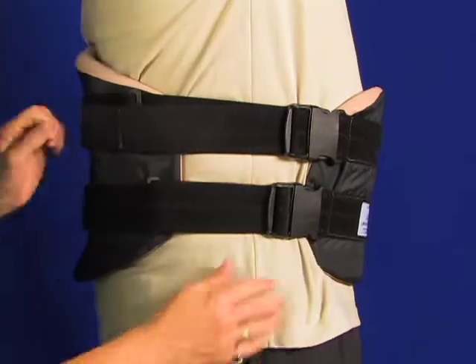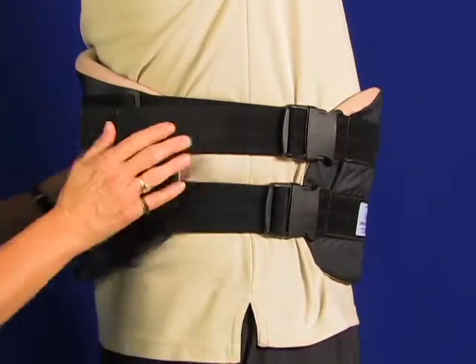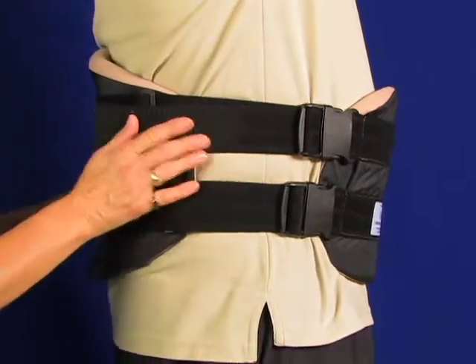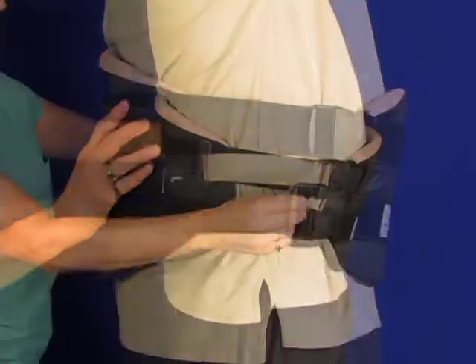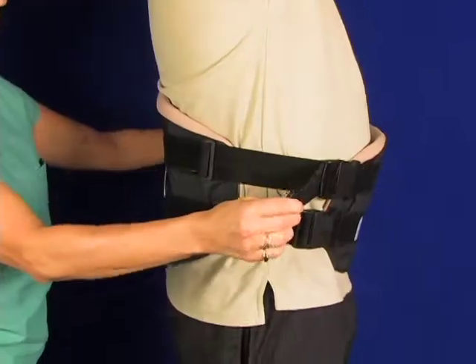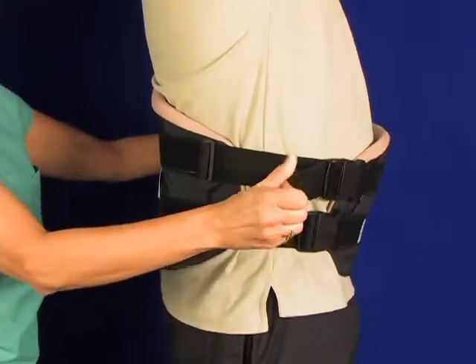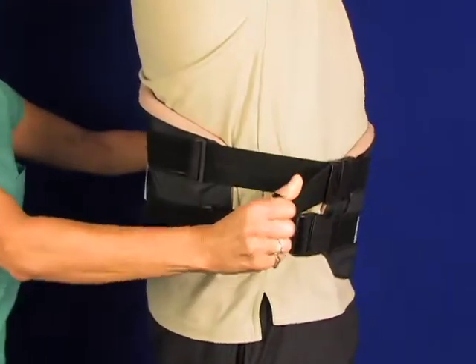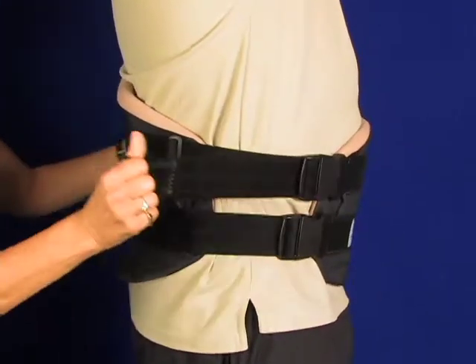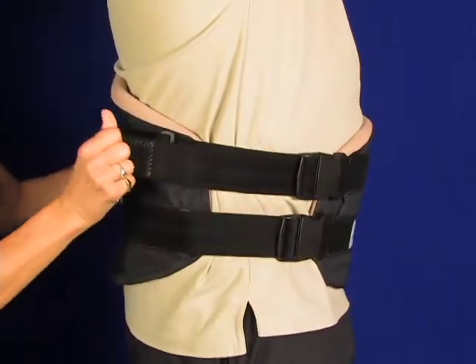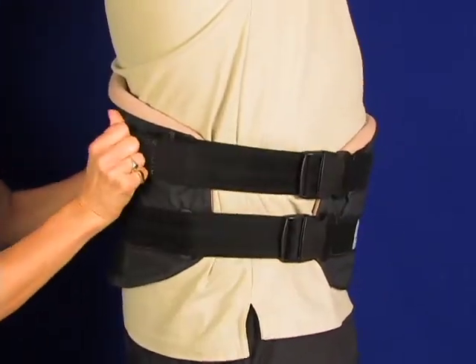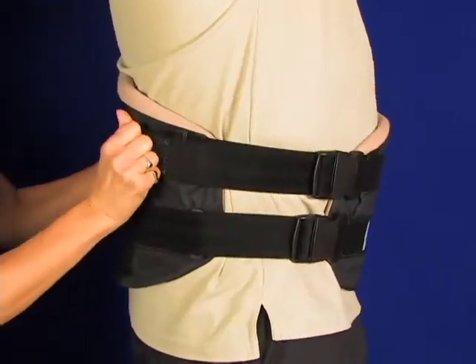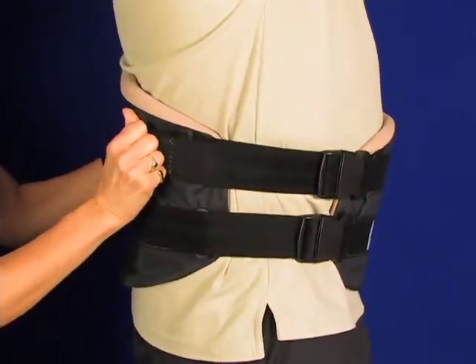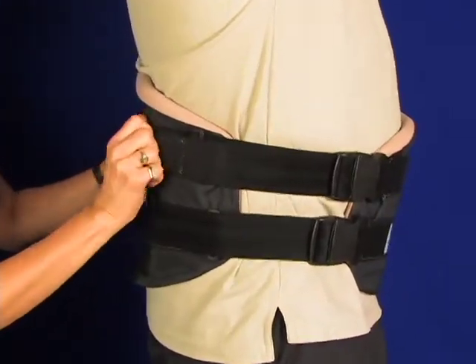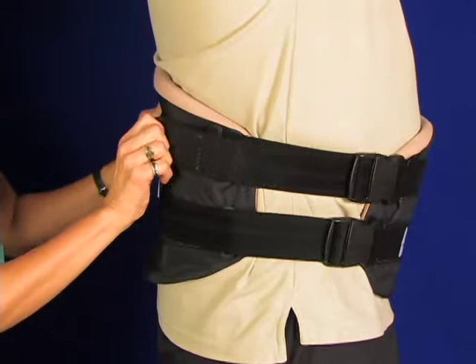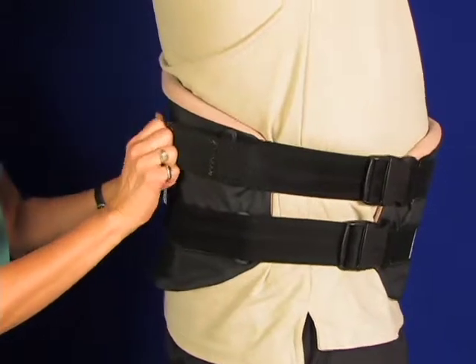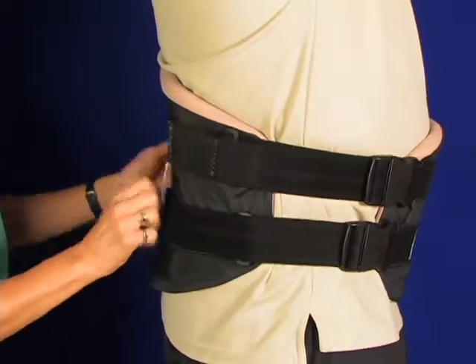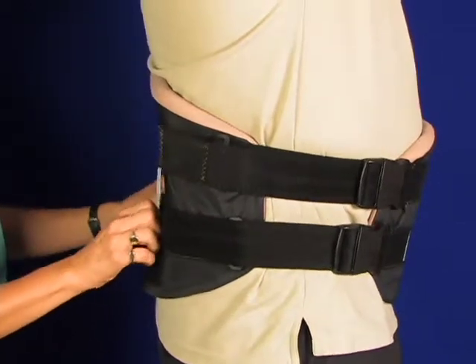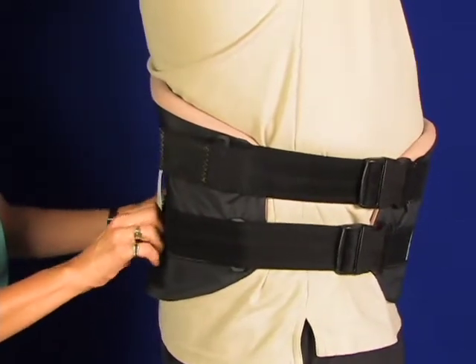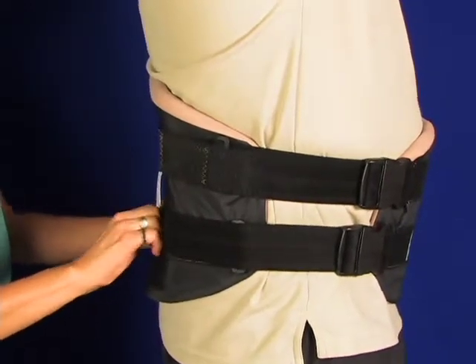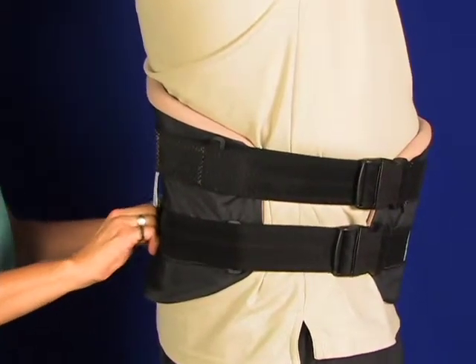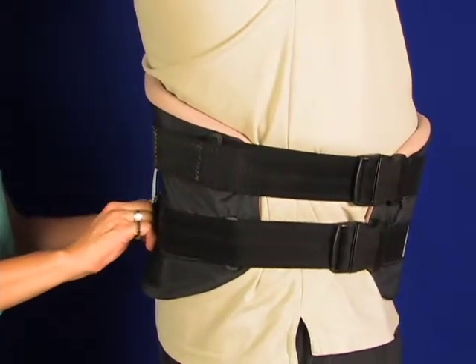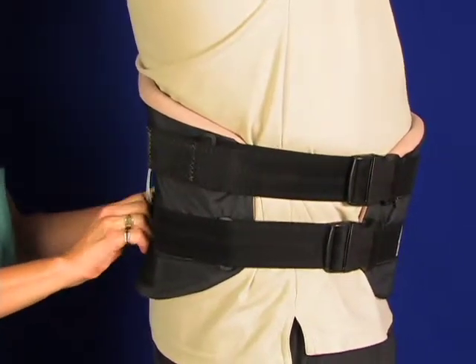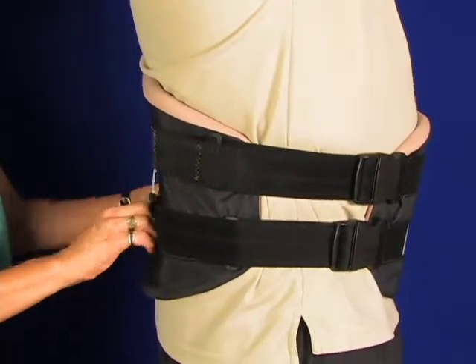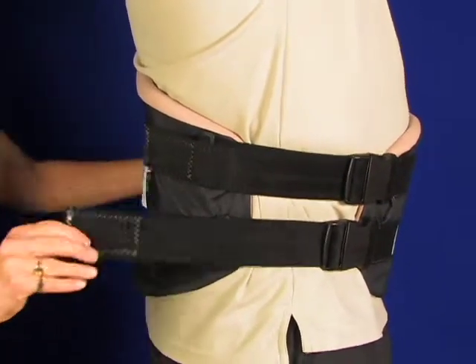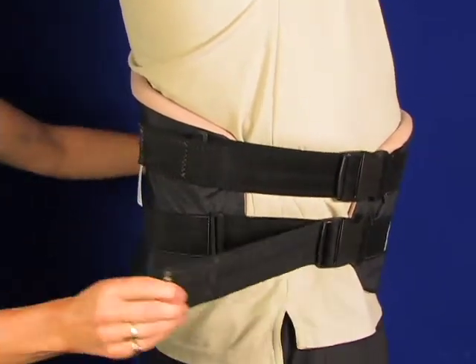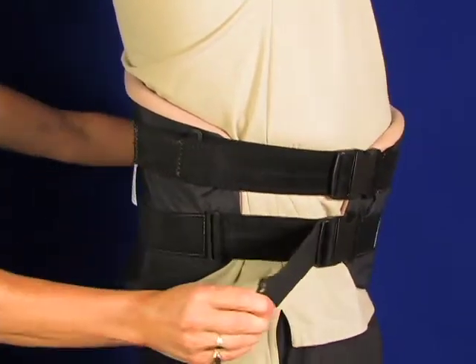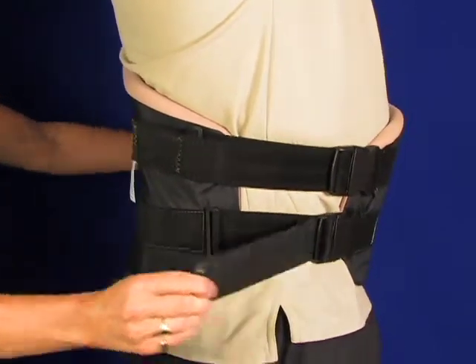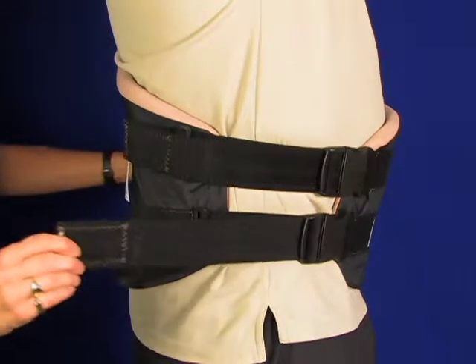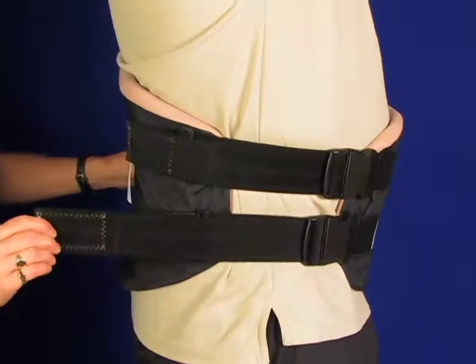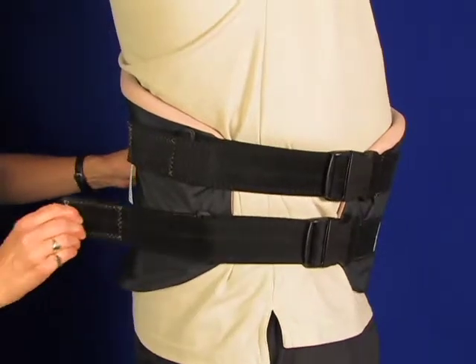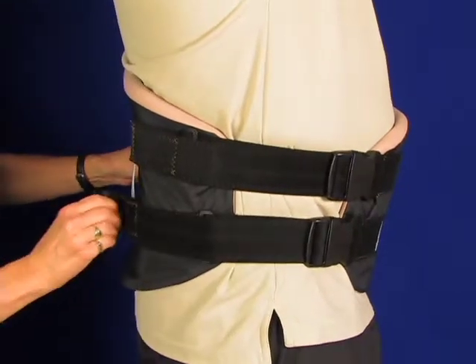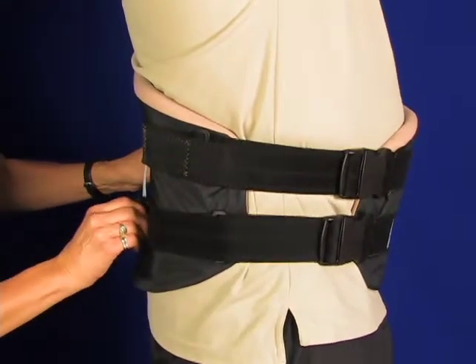As you pull the non-stretch straps back, the LSO compresses the lower lumbar region. This compression lifts the spinal column and lowers pinching force inside the spinal discs.